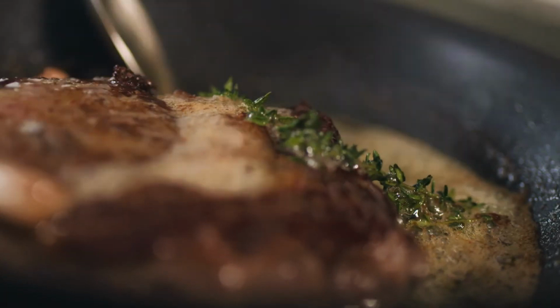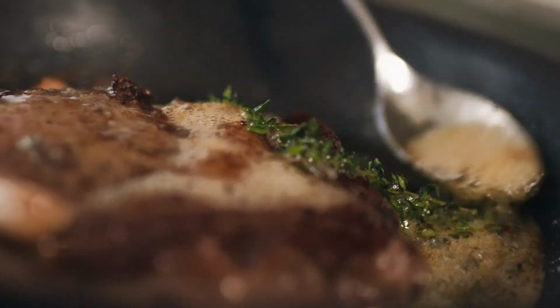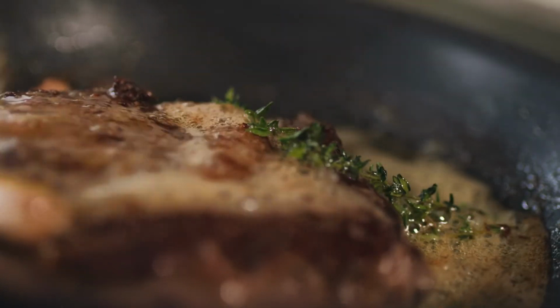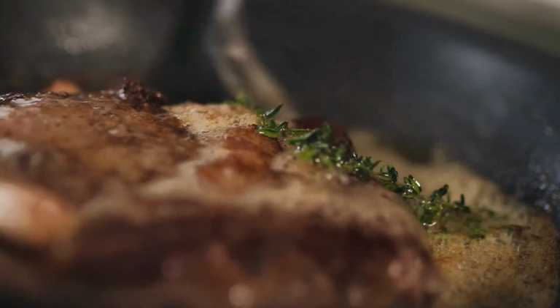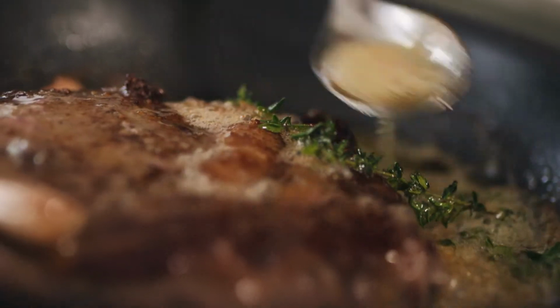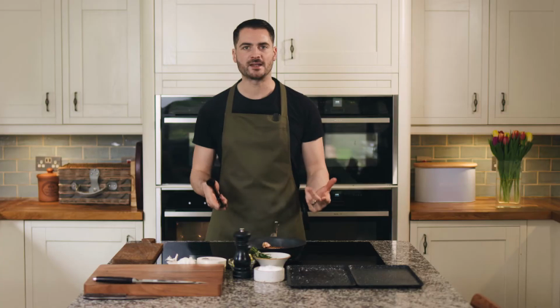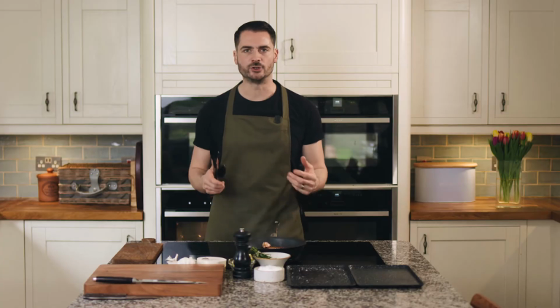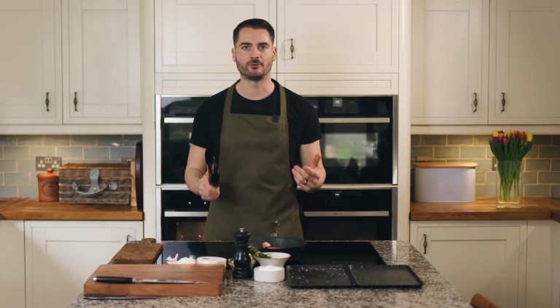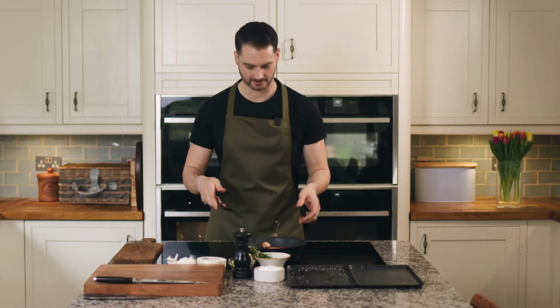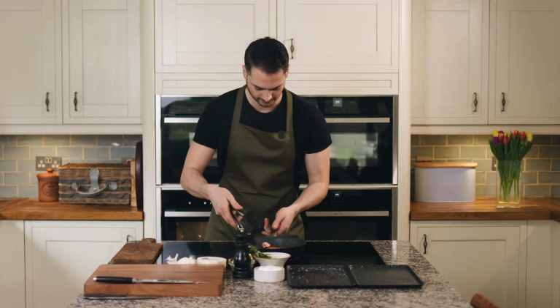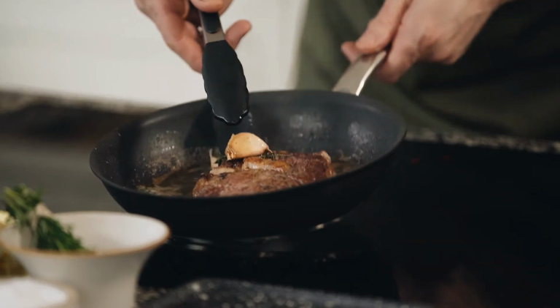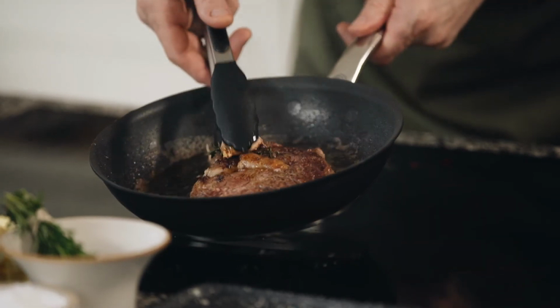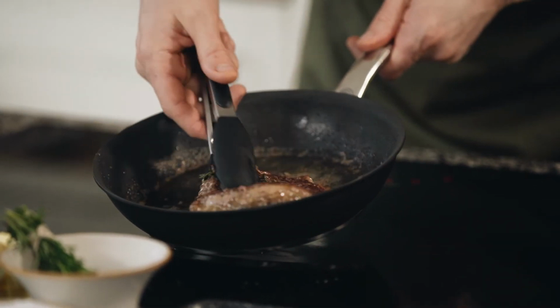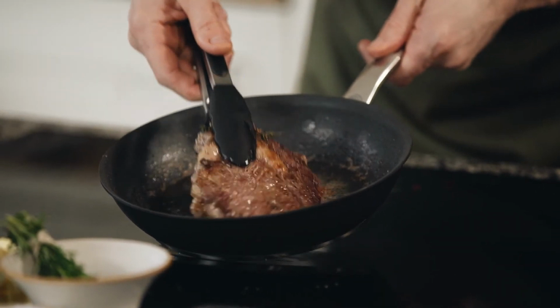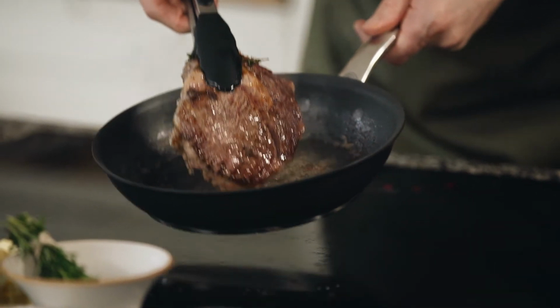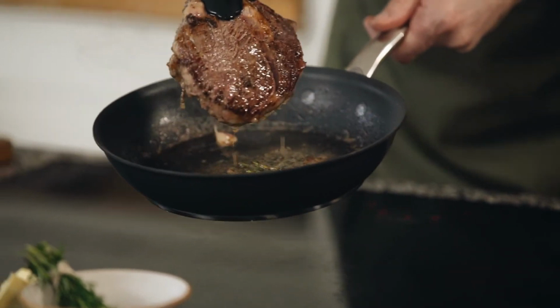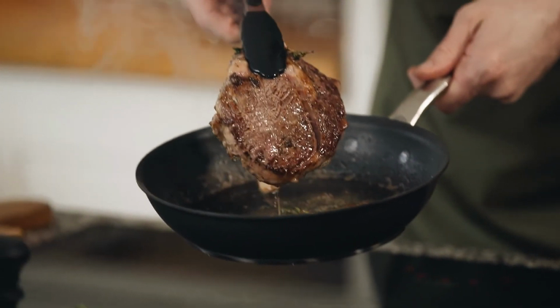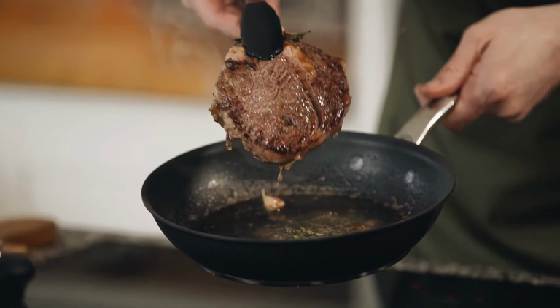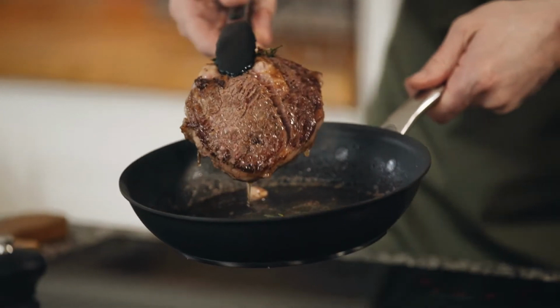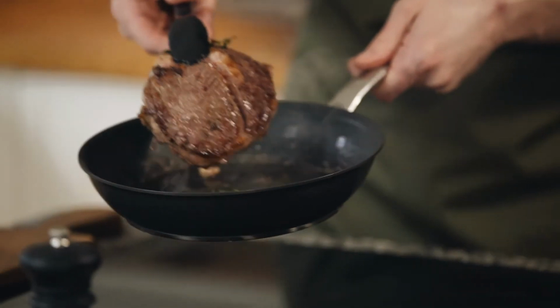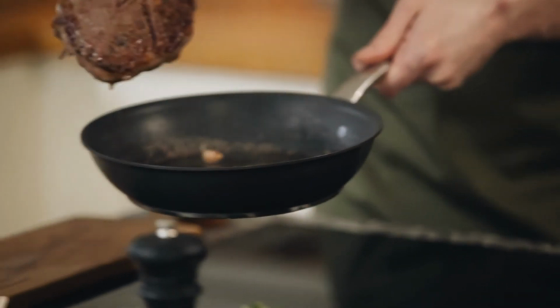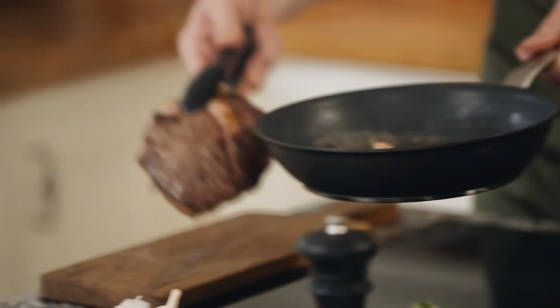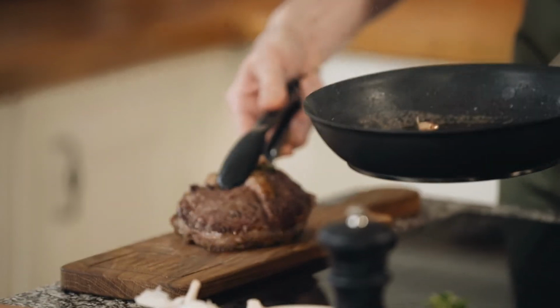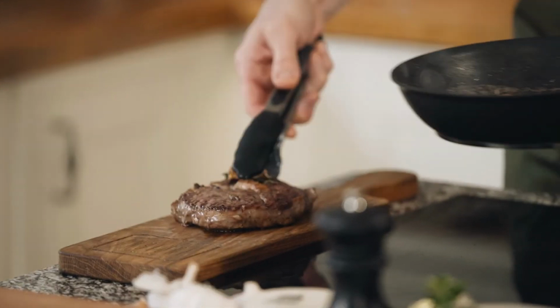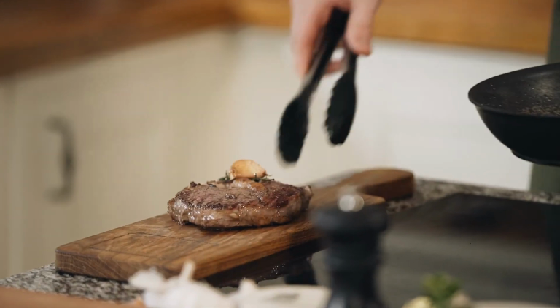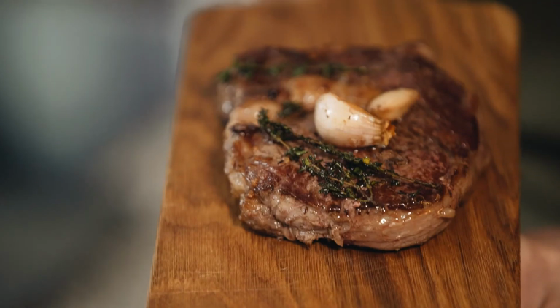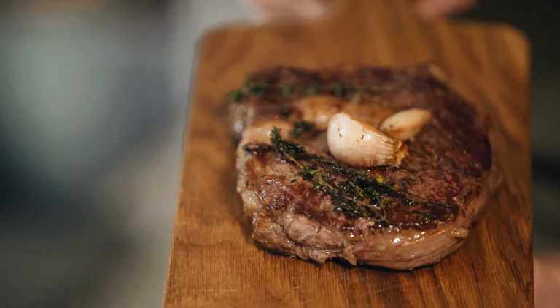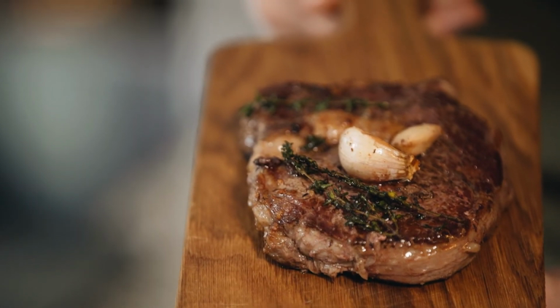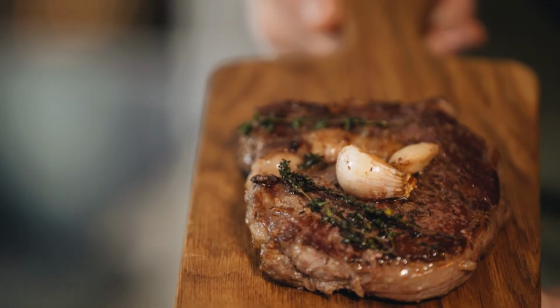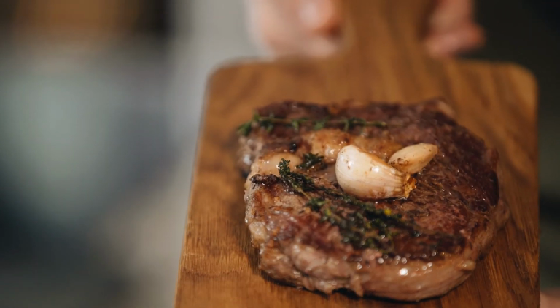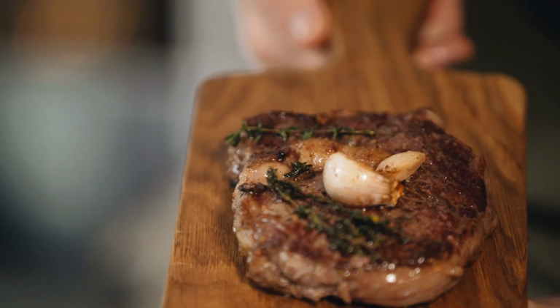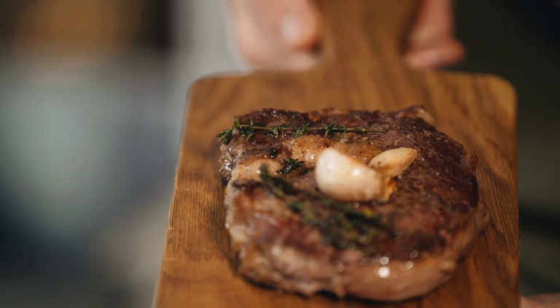The final stage — we want to take the steak out of the pan and give it a good rest. And there we have it: the perfect ribeye steak.